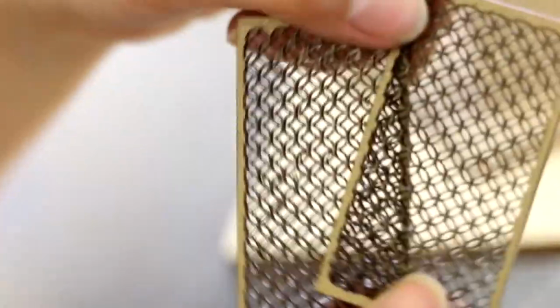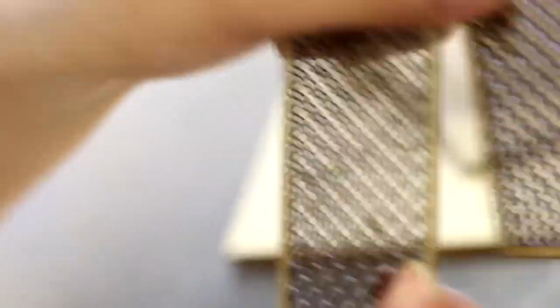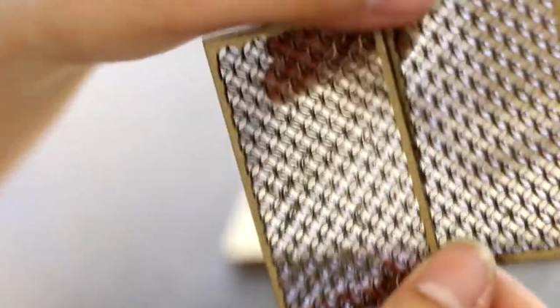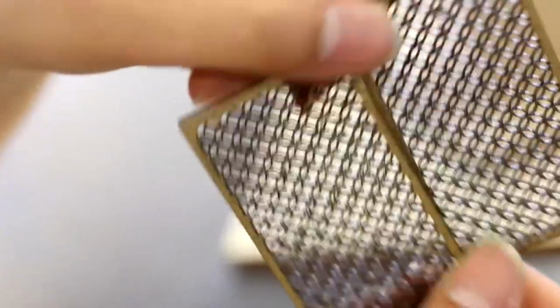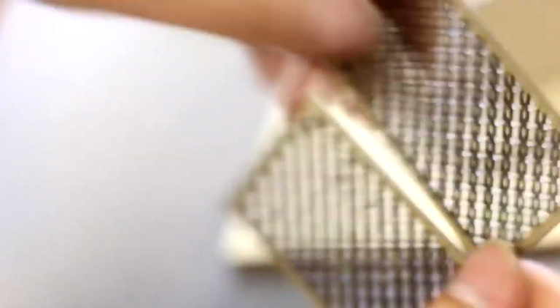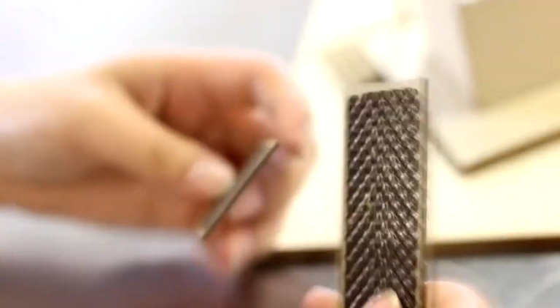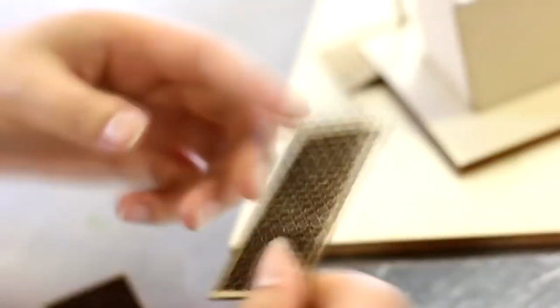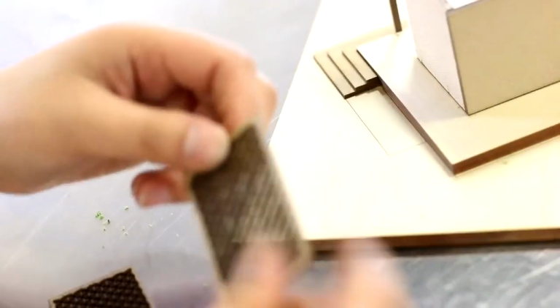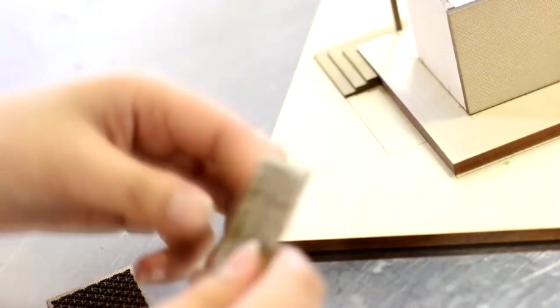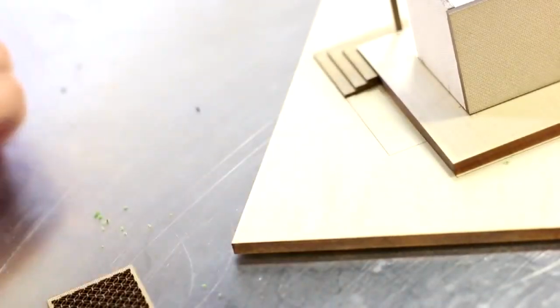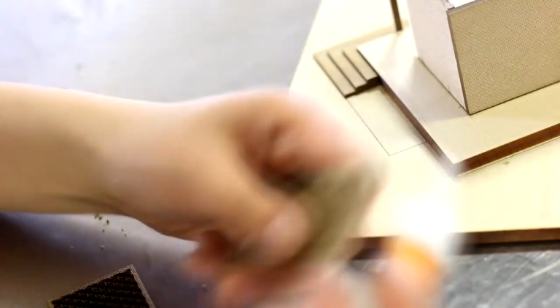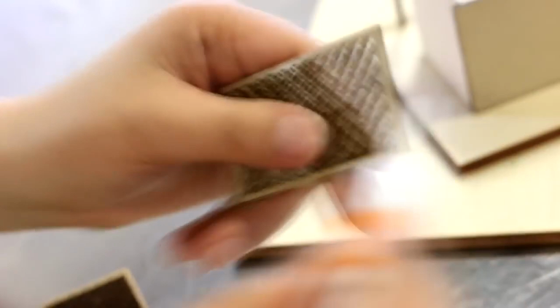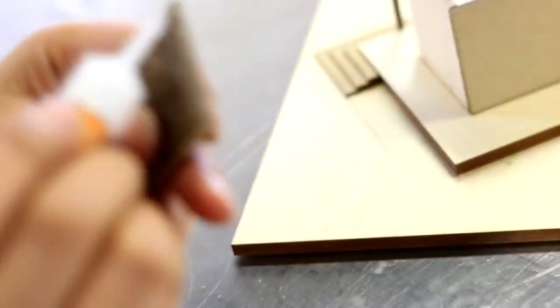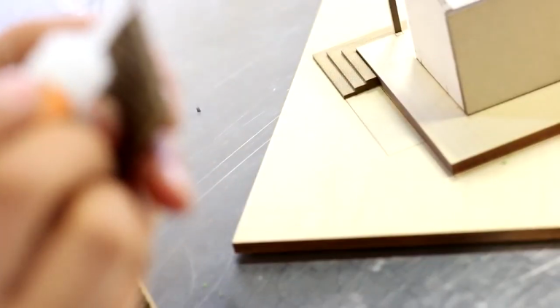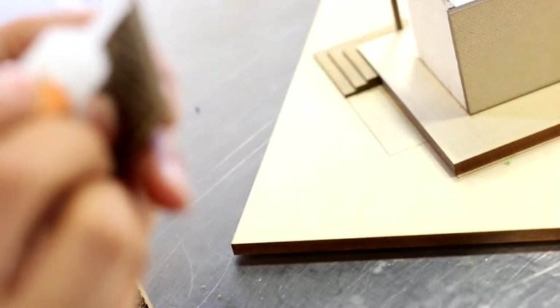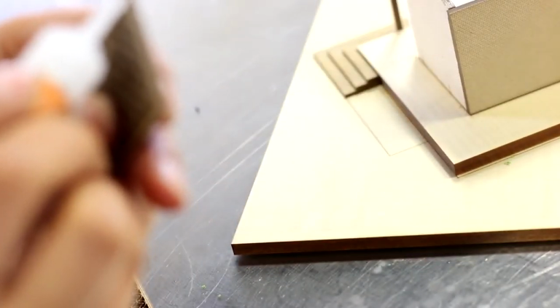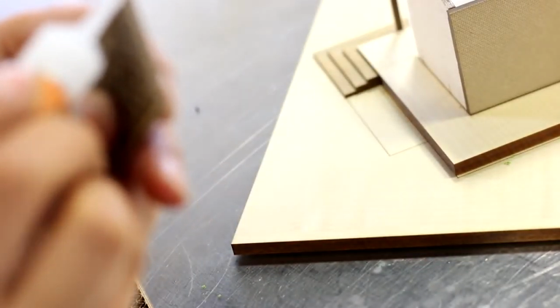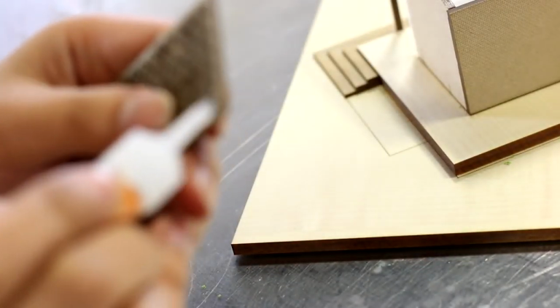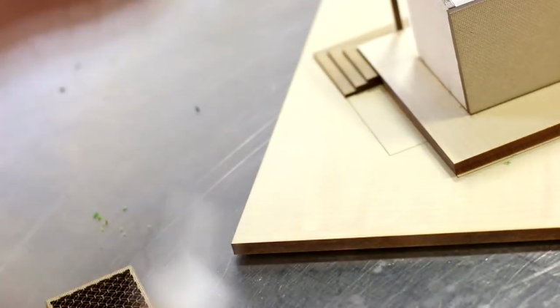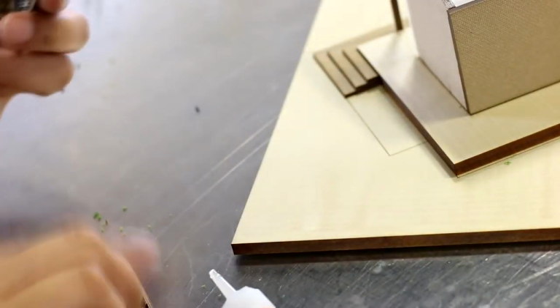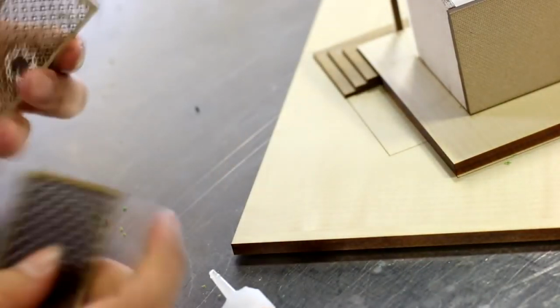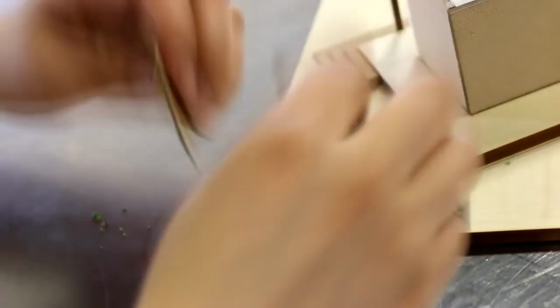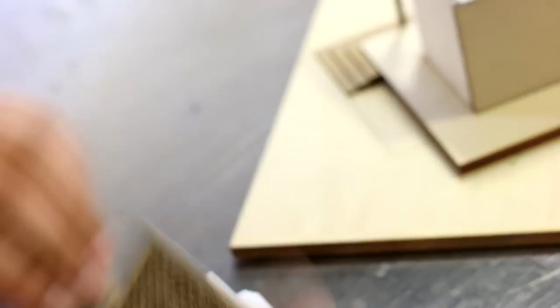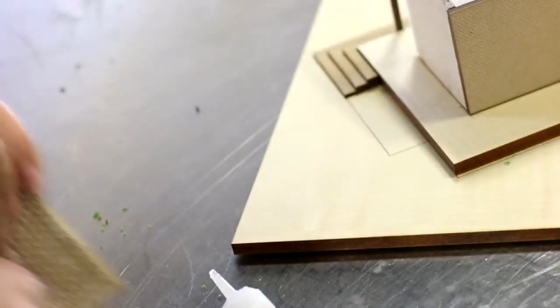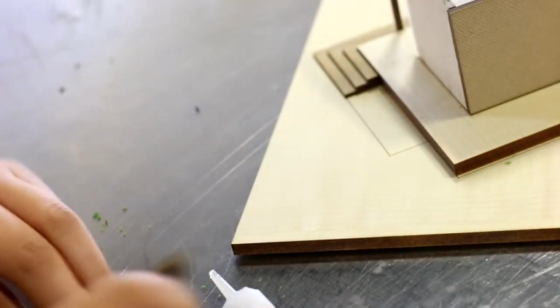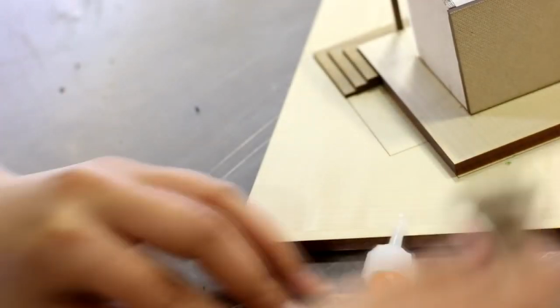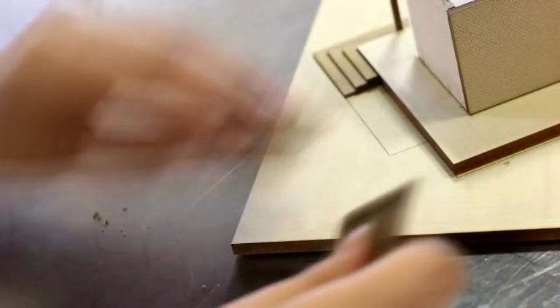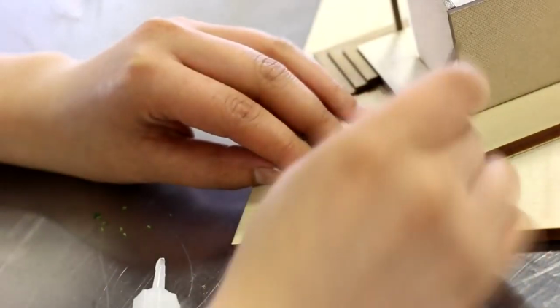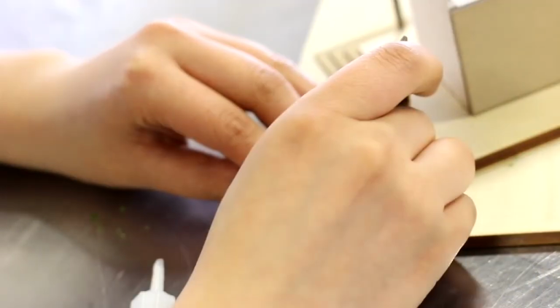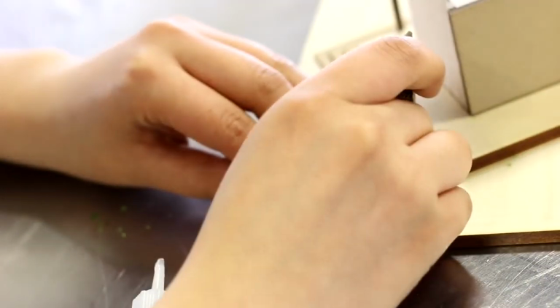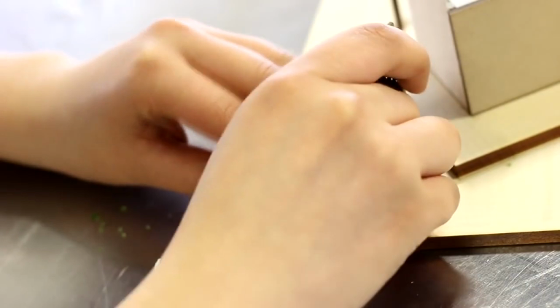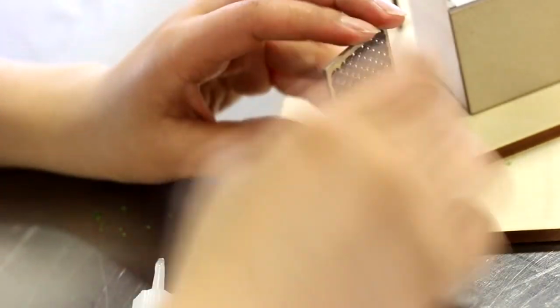To create our pattern divider, we laser cut a geometric pattern onto our Trollcraft Eco 3 millimeter, then glued the two pieces together.